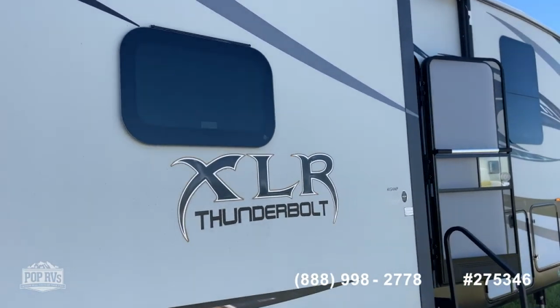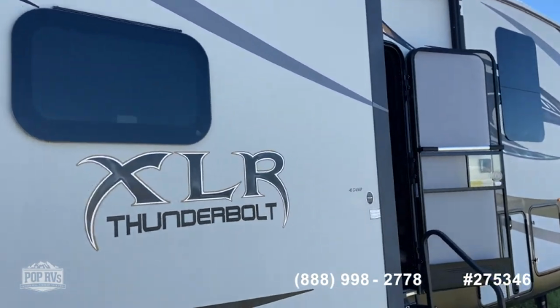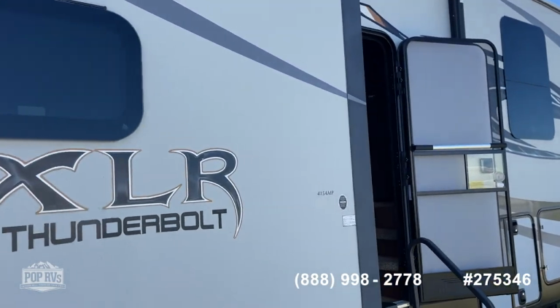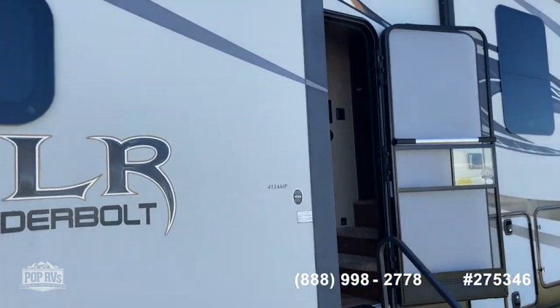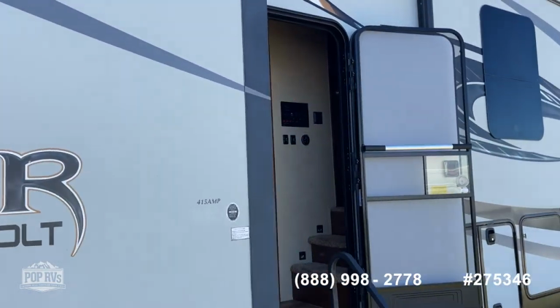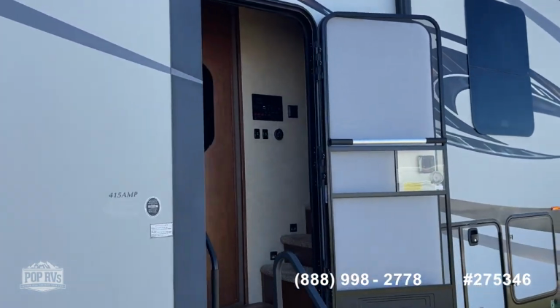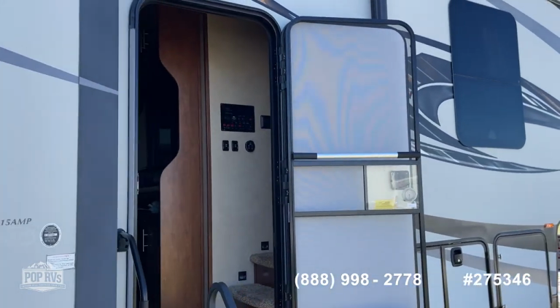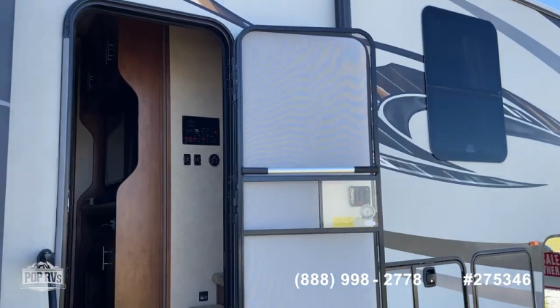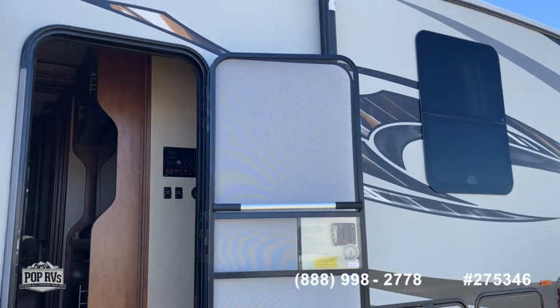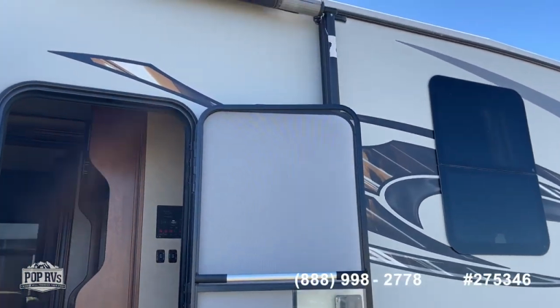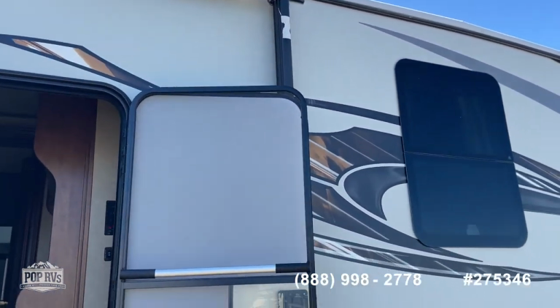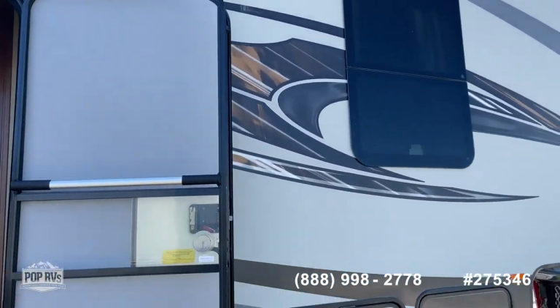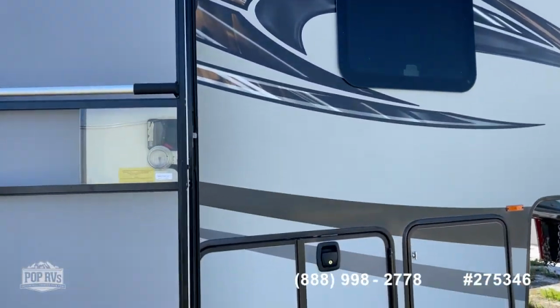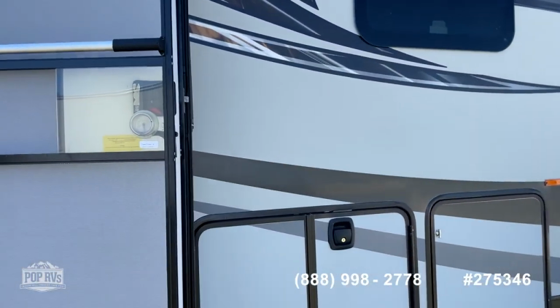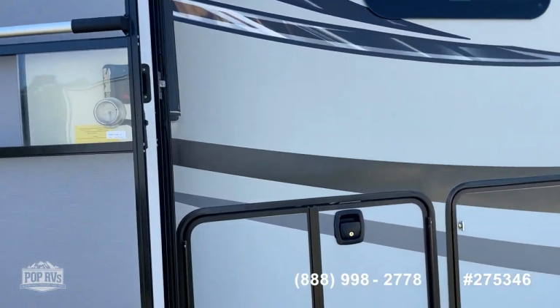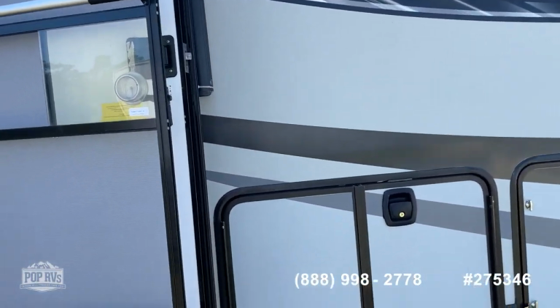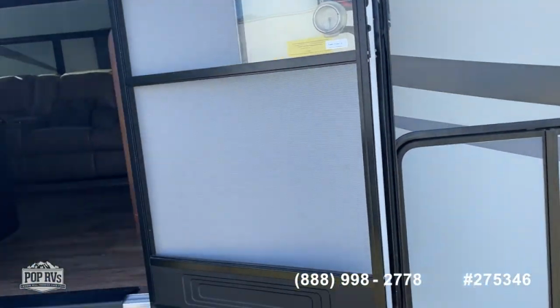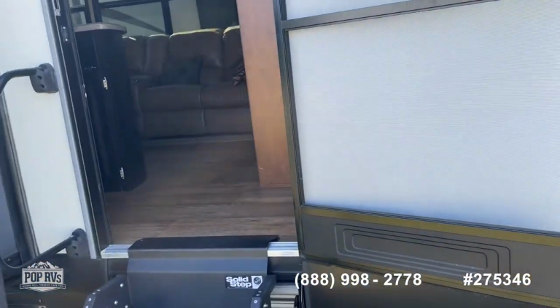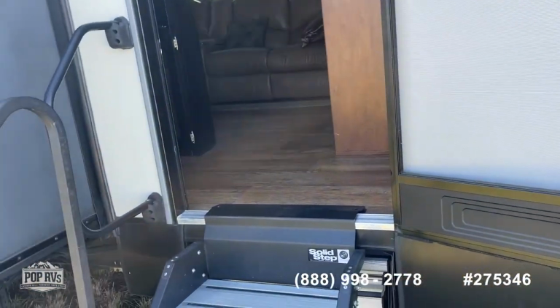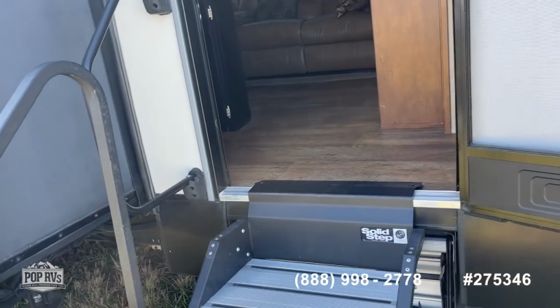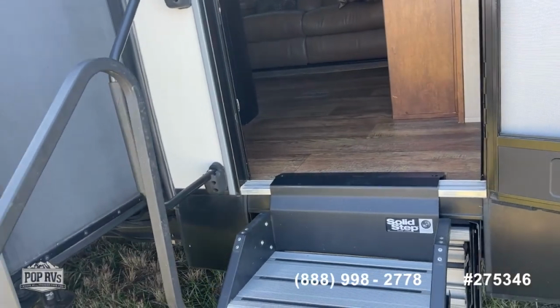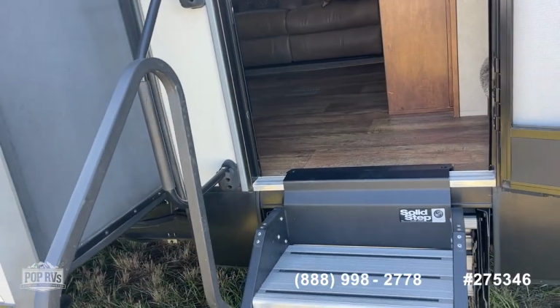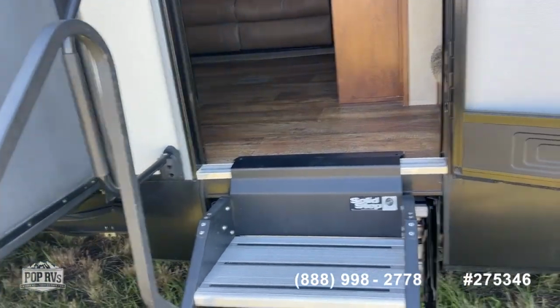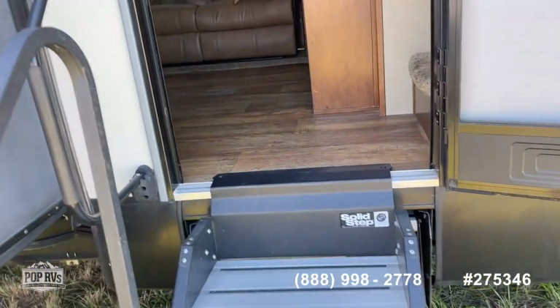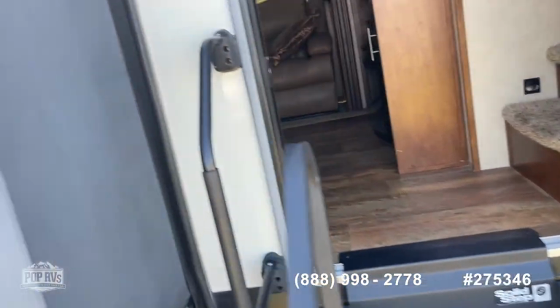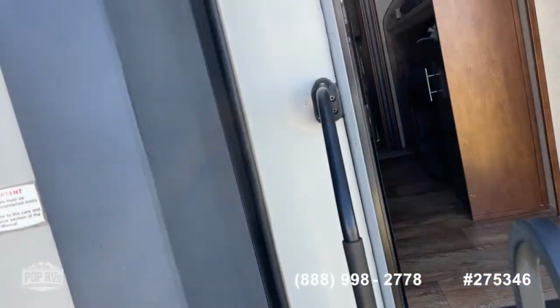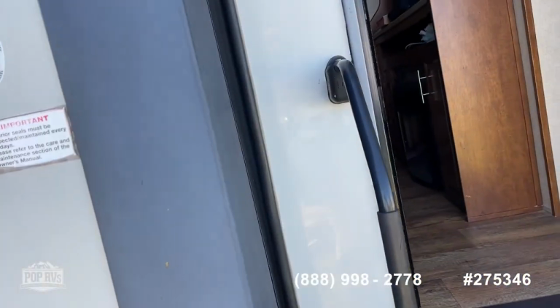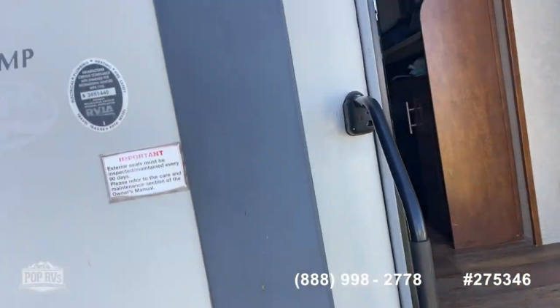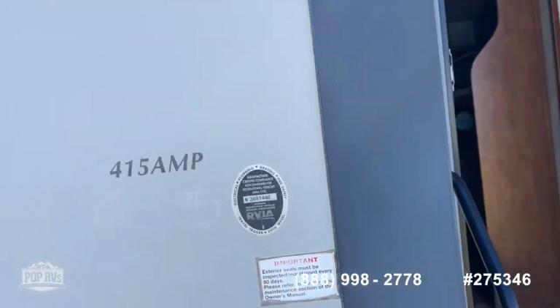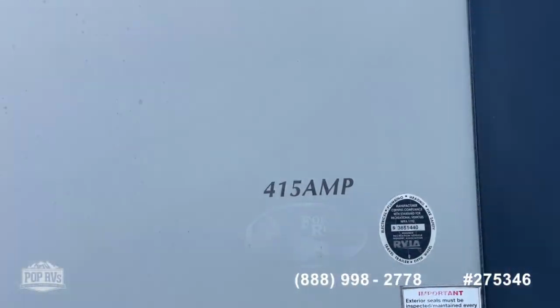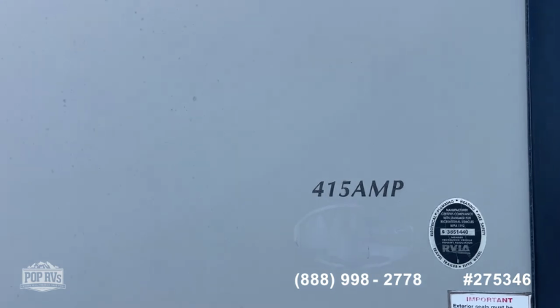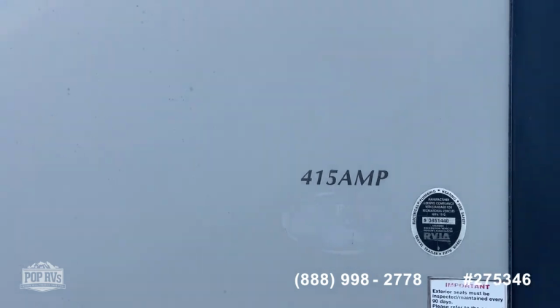No noticeable scrapes or dings or anything like that. This one also has a generator, which is awesome. There's the model.